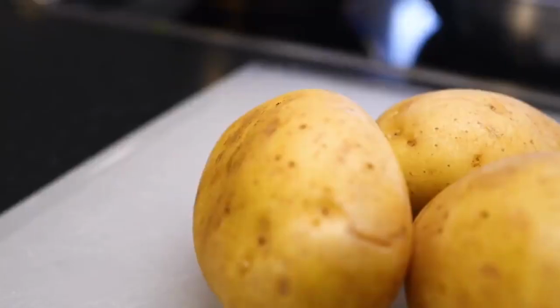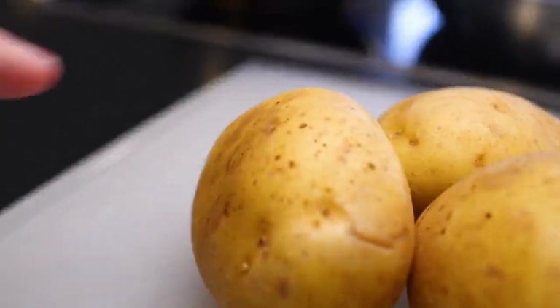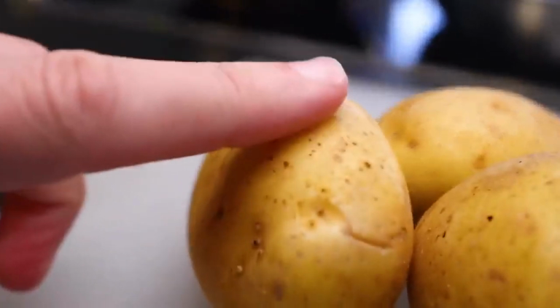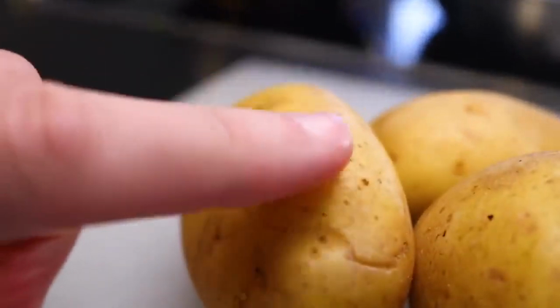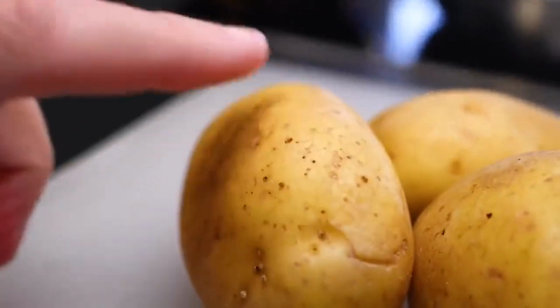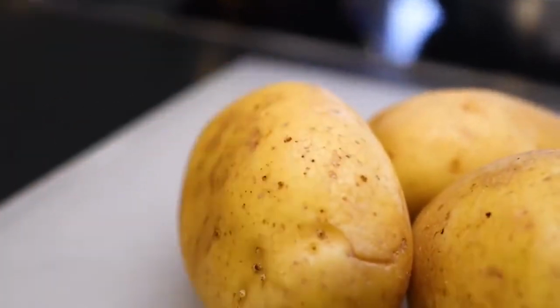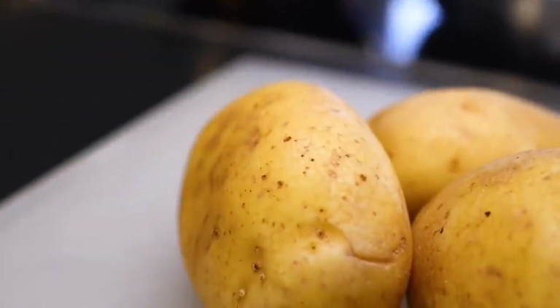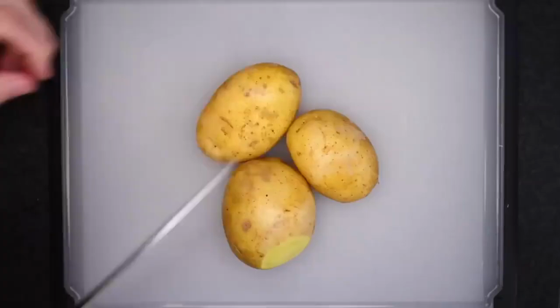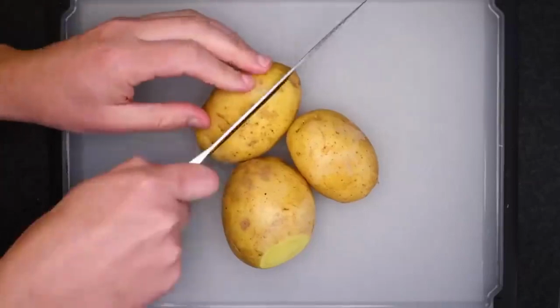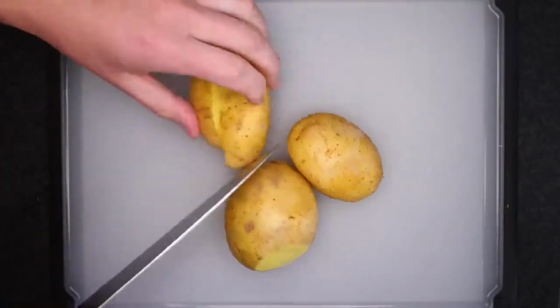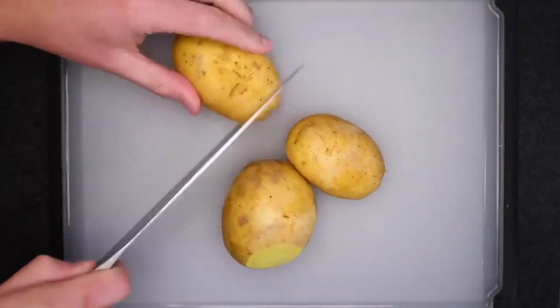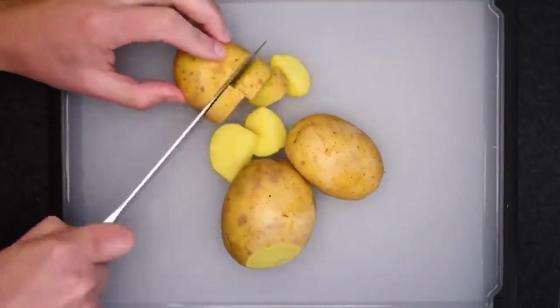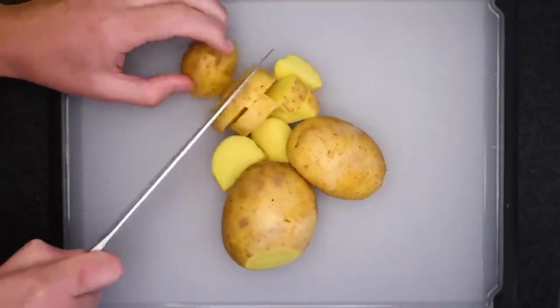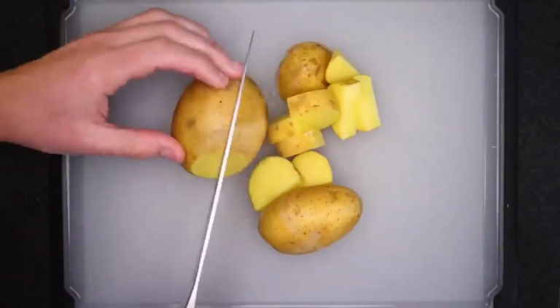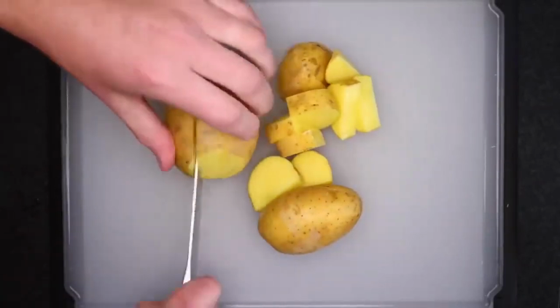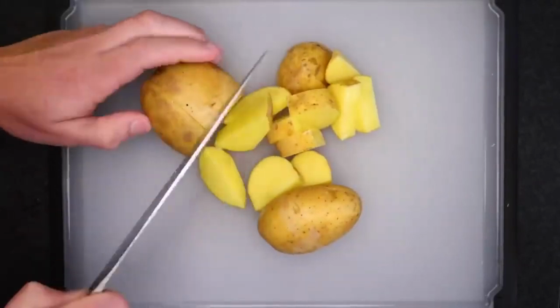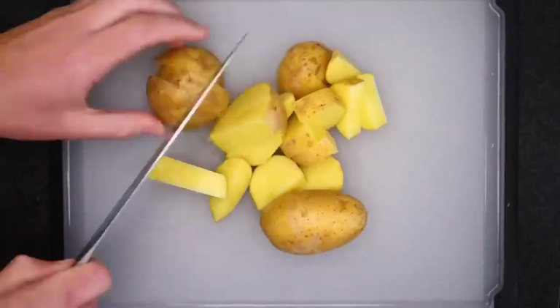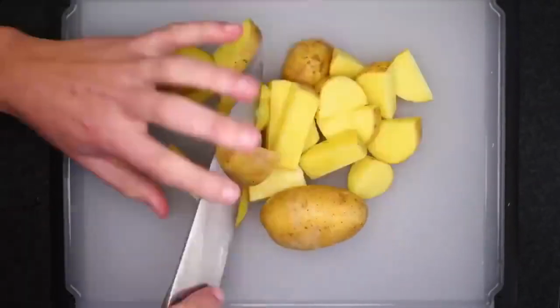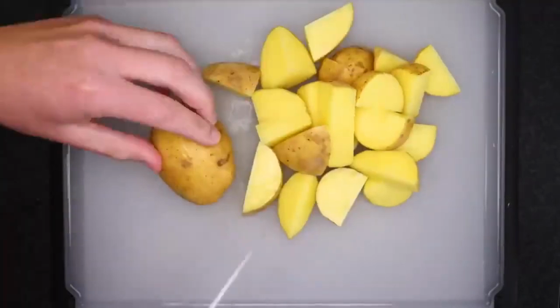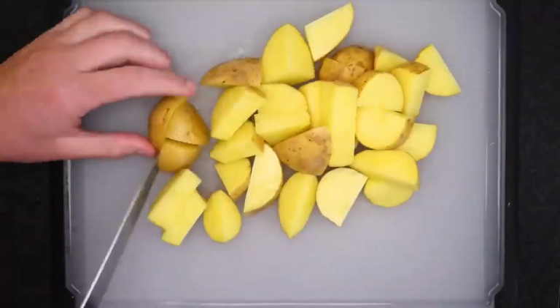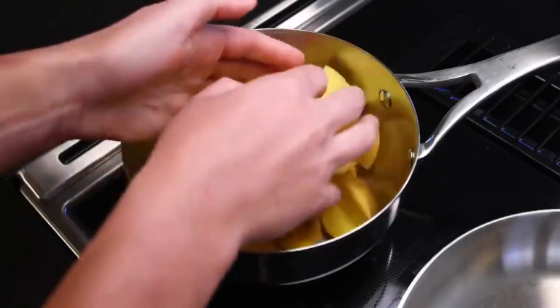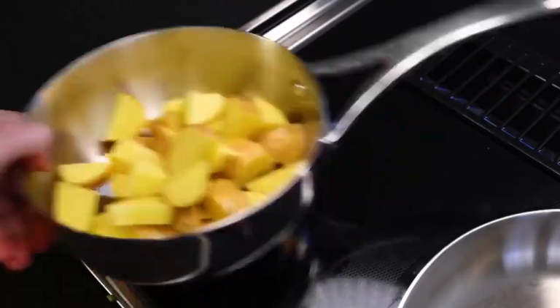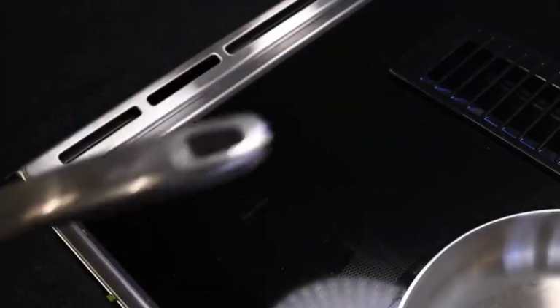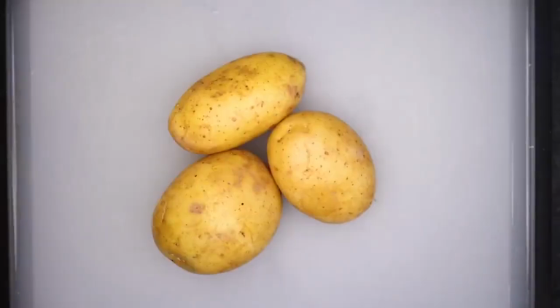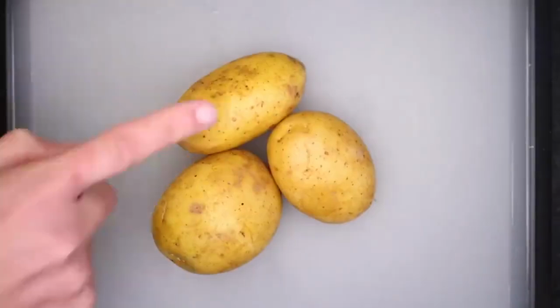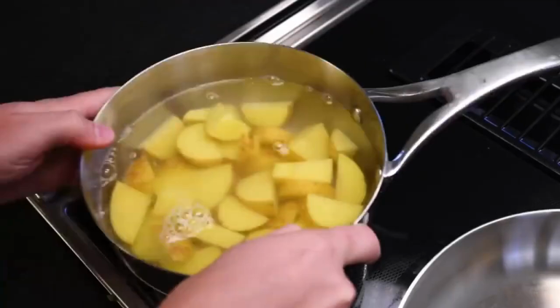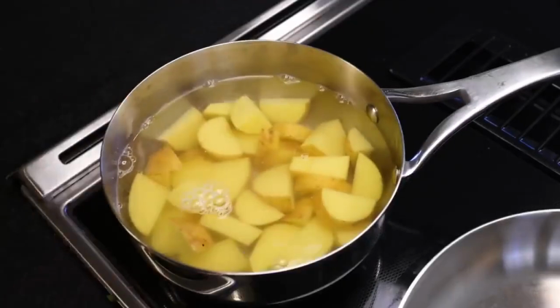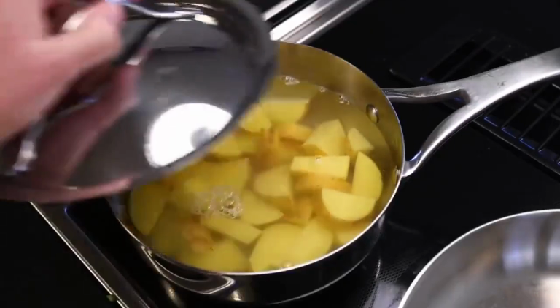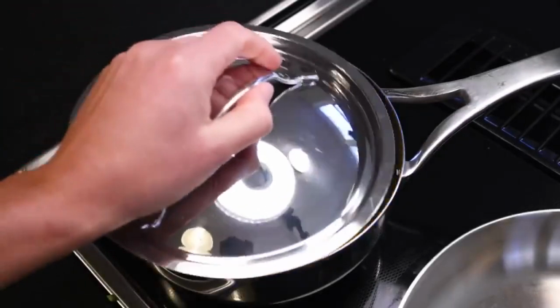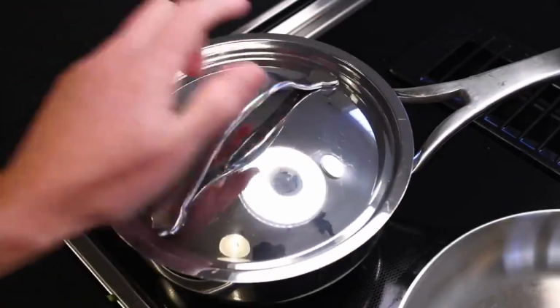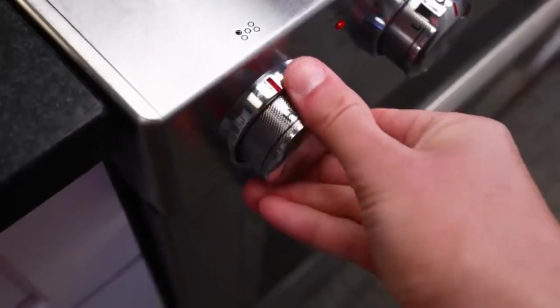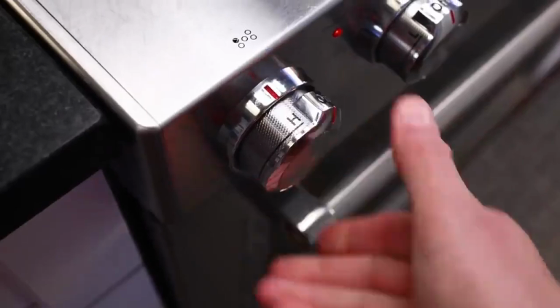I usually don't peel varieties with smooth, papery skins like this. They don't bother me and there's a lot of nutrition in there. Just chunk those up into small pieces so they'll boil quickly. In the pot they go, cover with water and the lid so it comes to a boil faster over high heat.